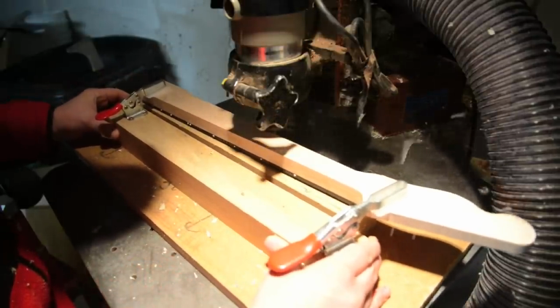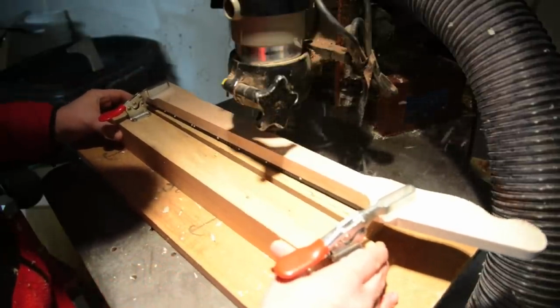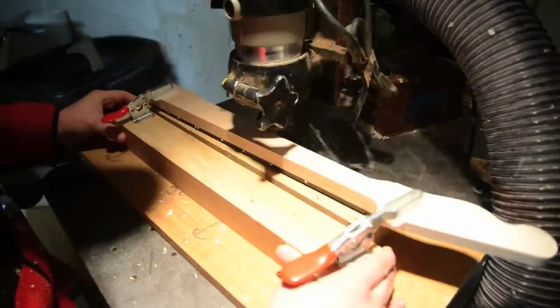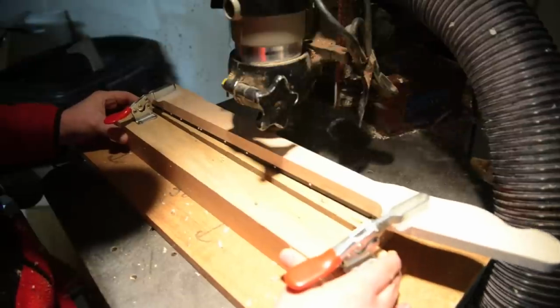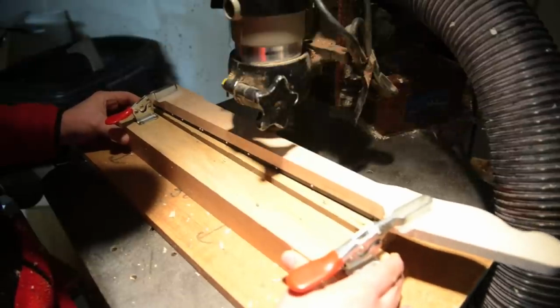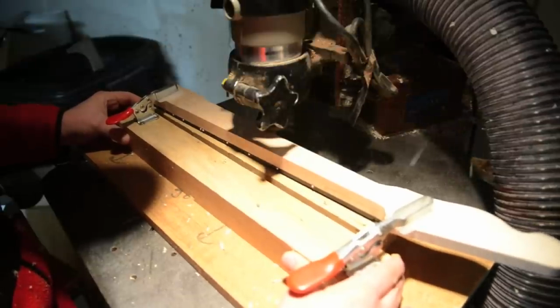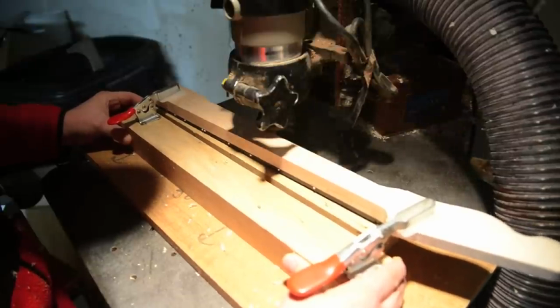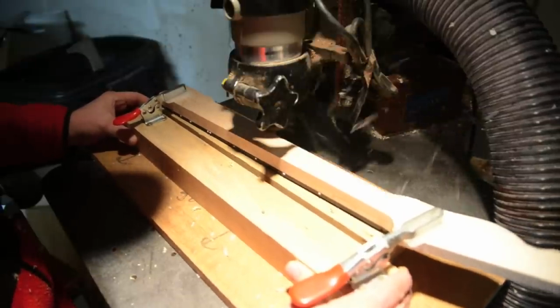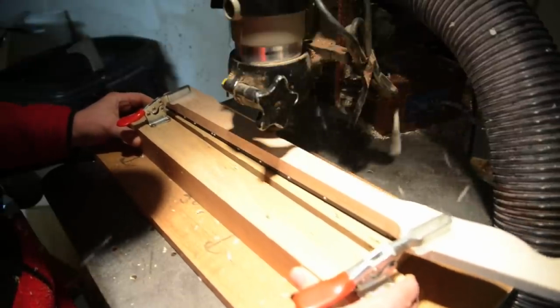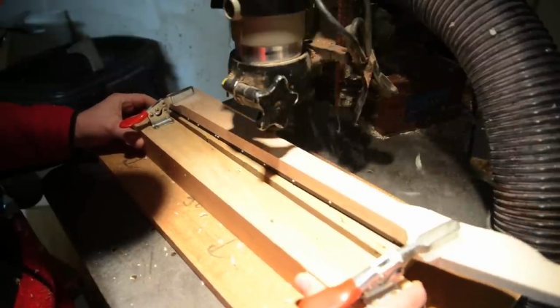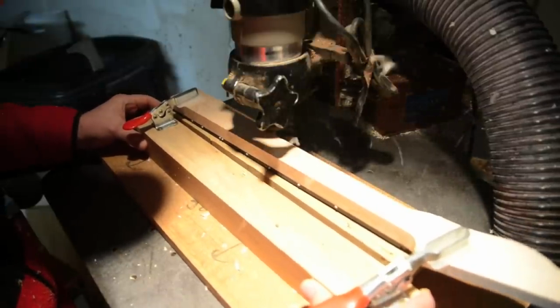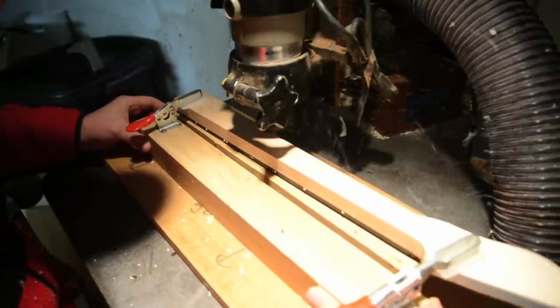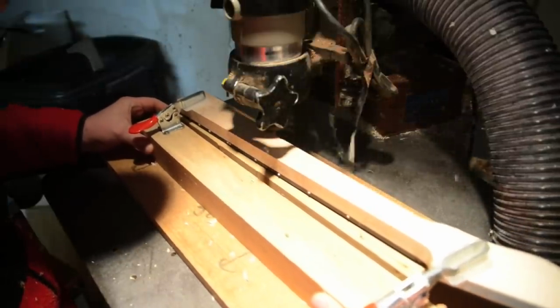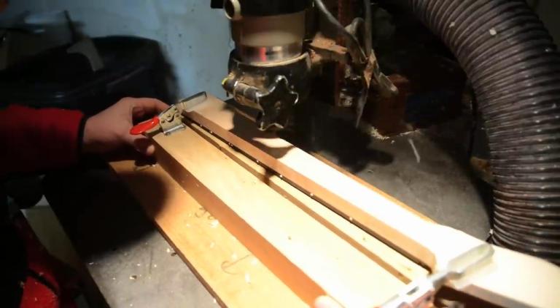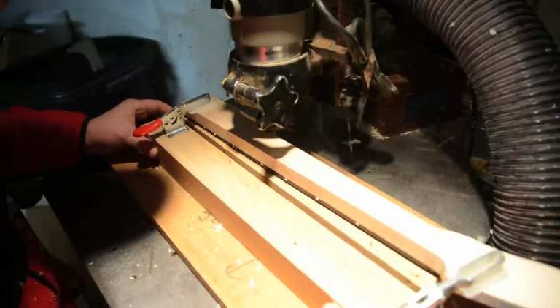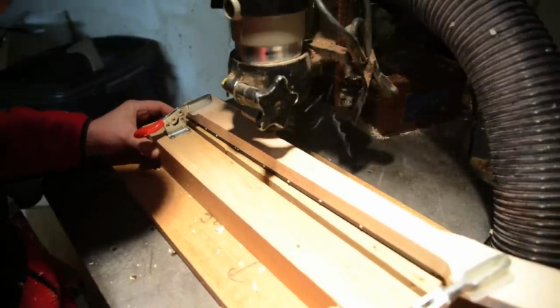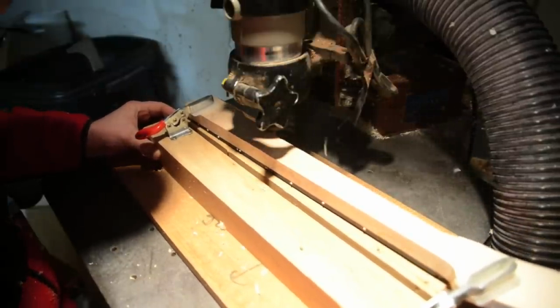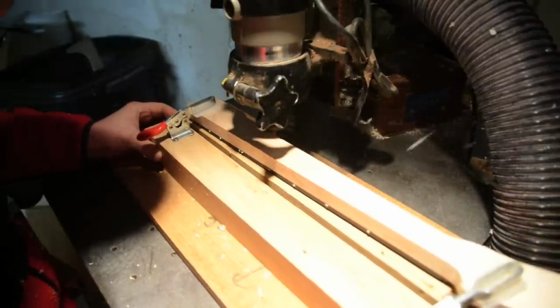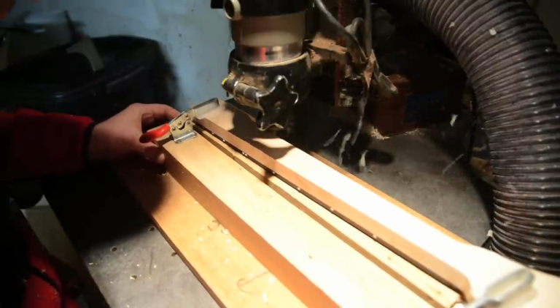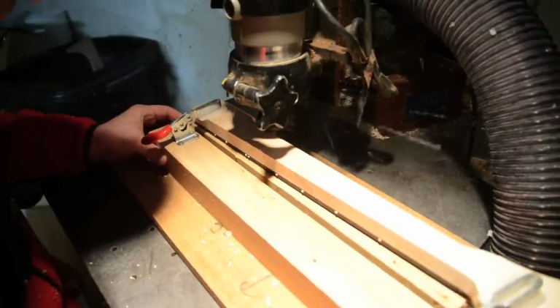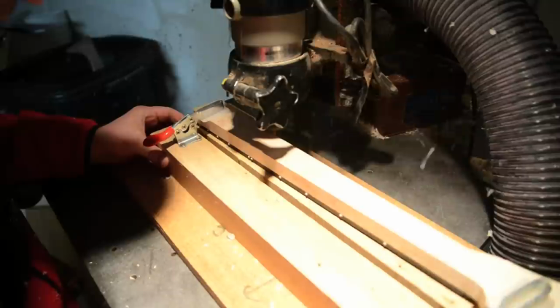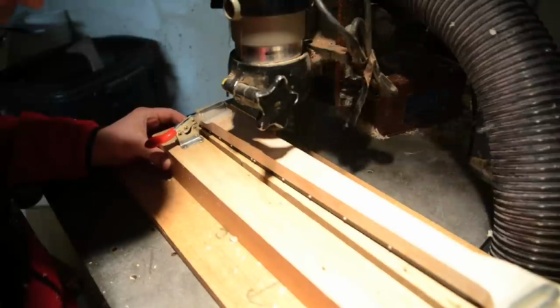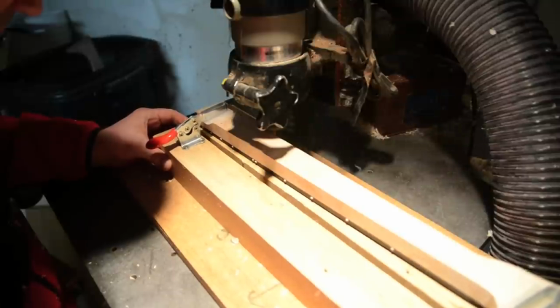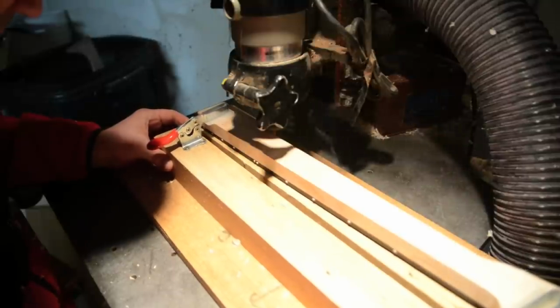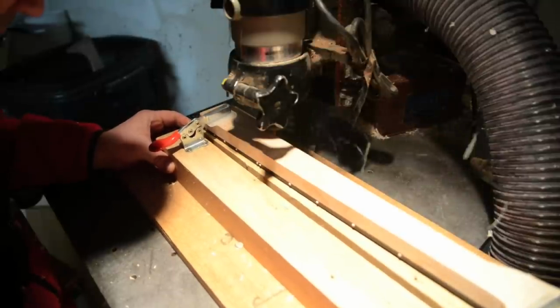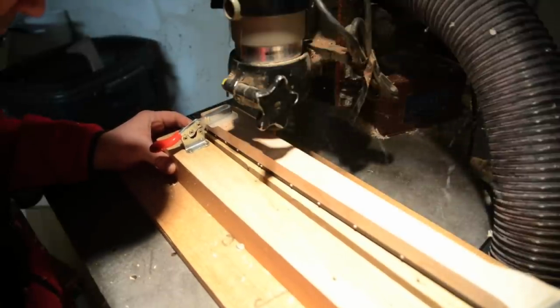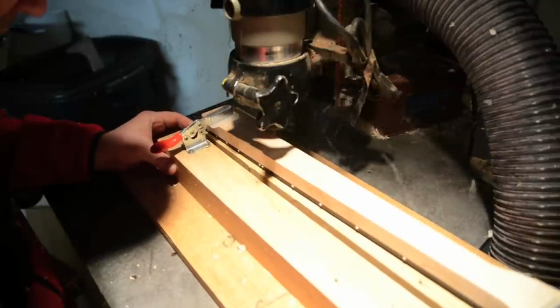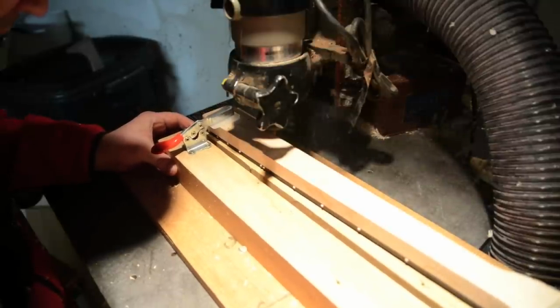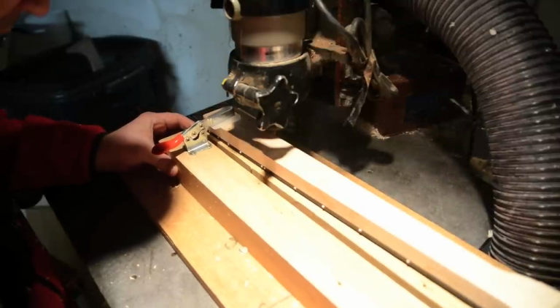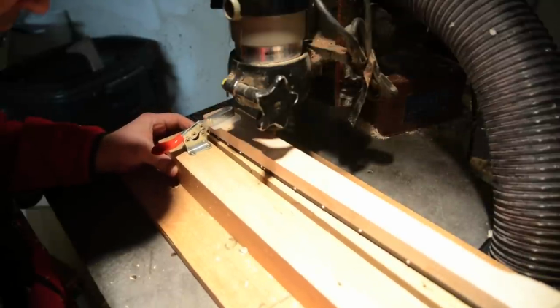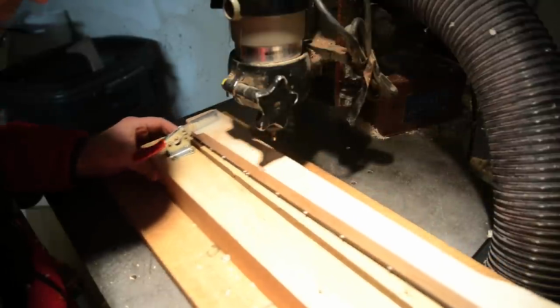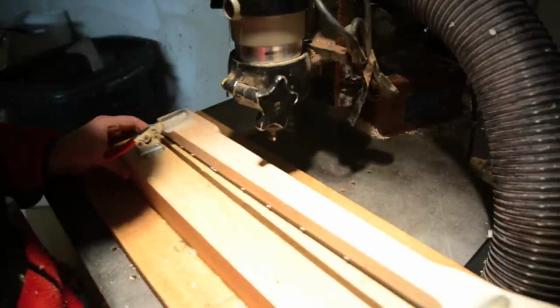I would only recommend doing this if you've had a lot of experience and you've got a safe jig. I would not freehand this at all — I would only do this using a jig. This is definitely a more advanced technique.